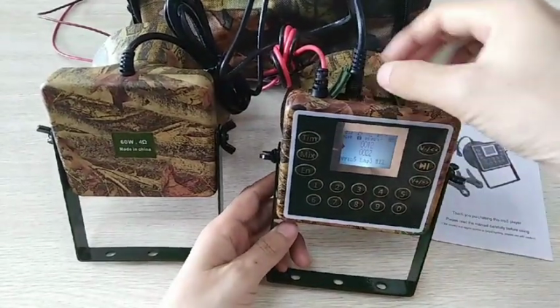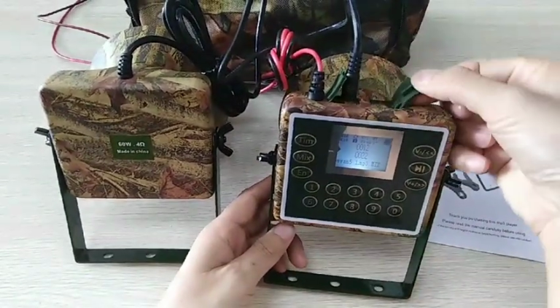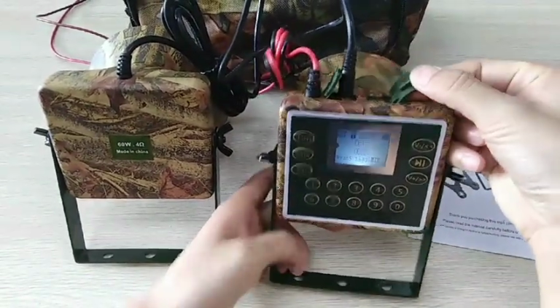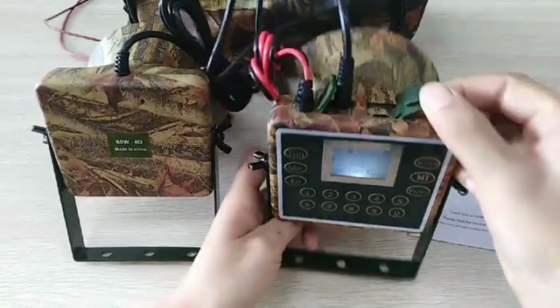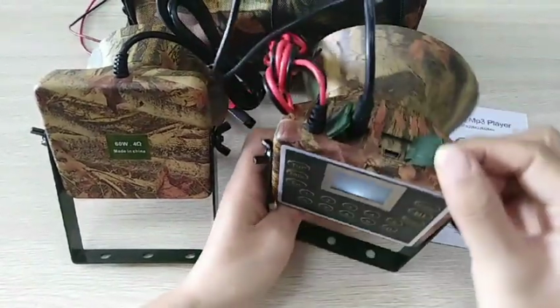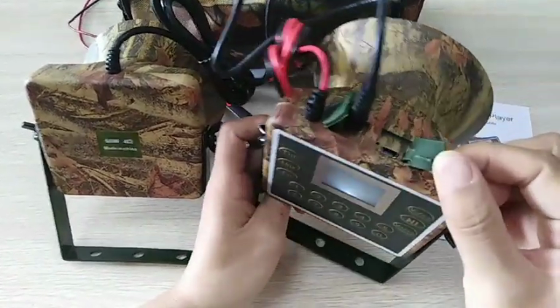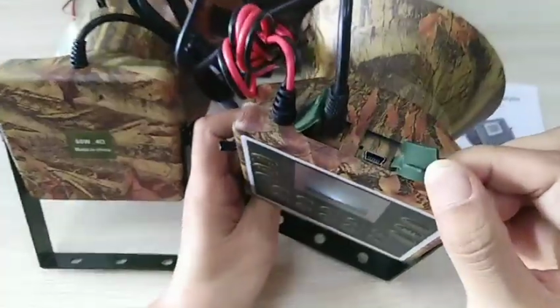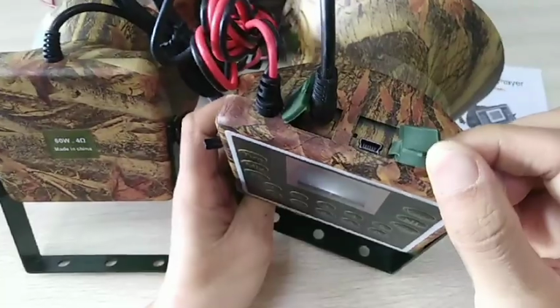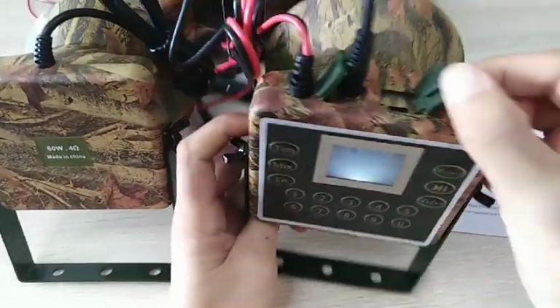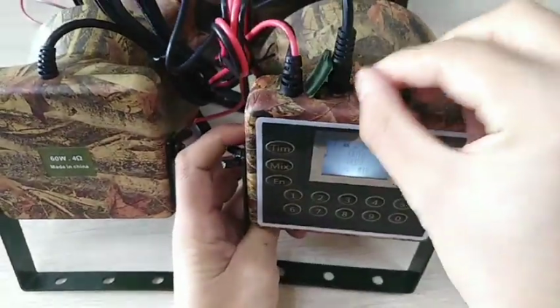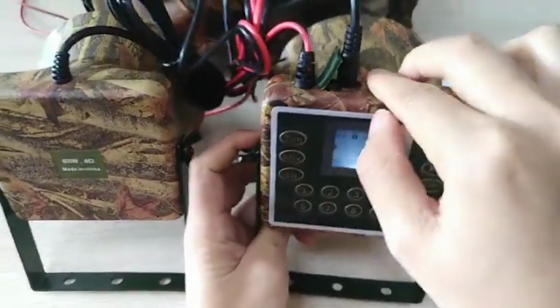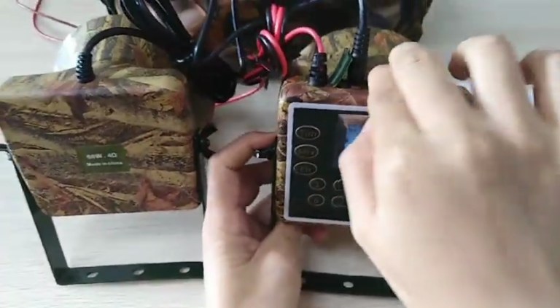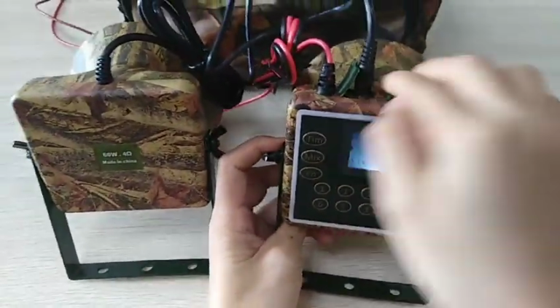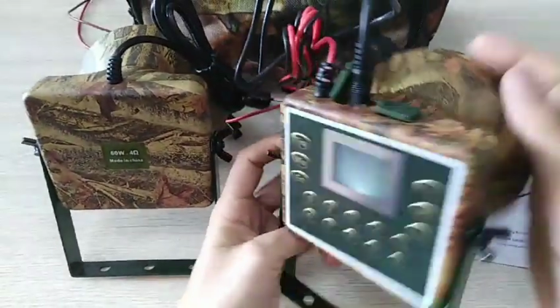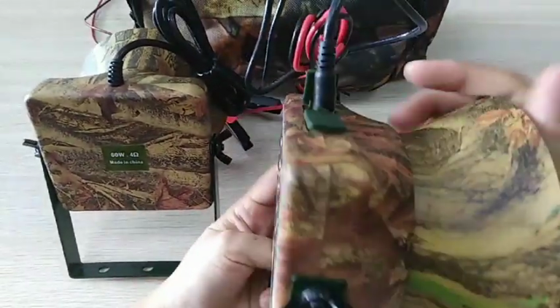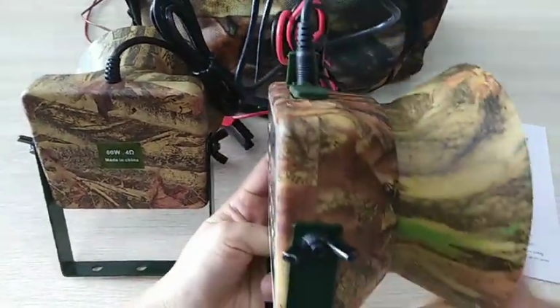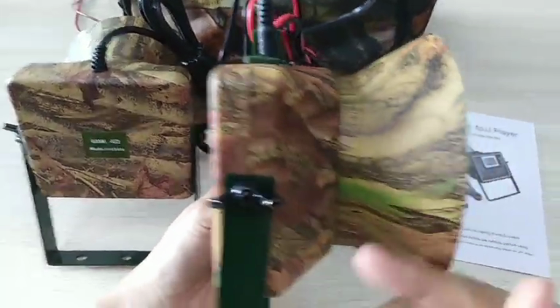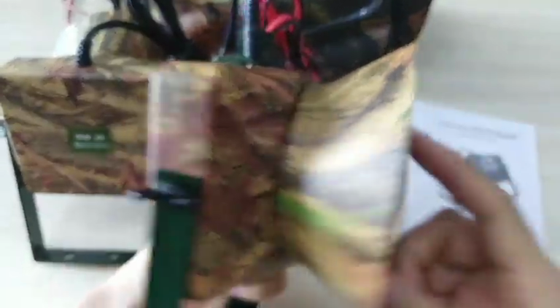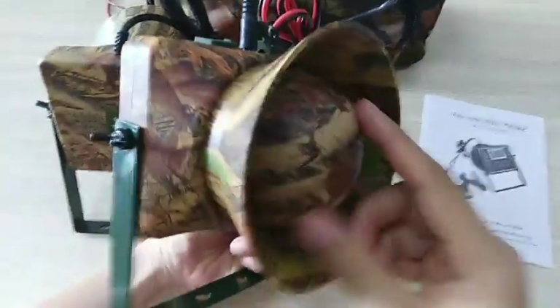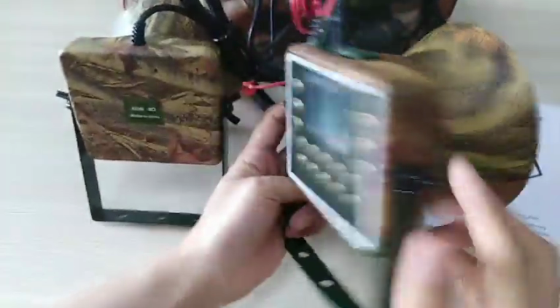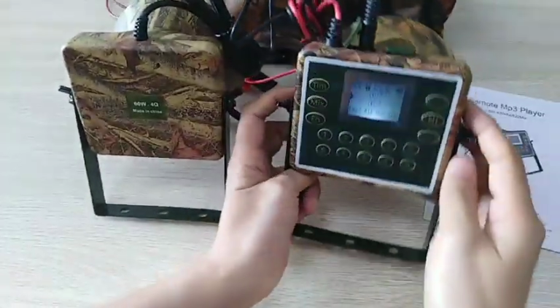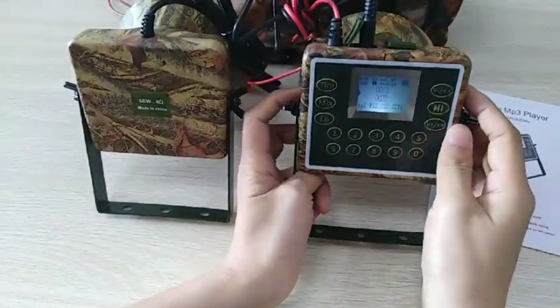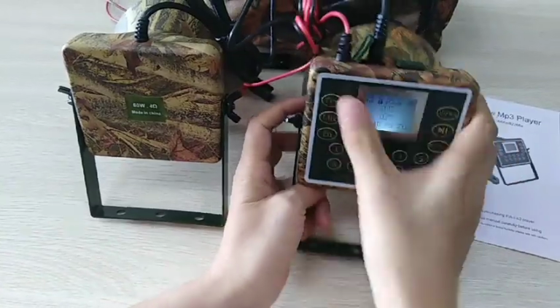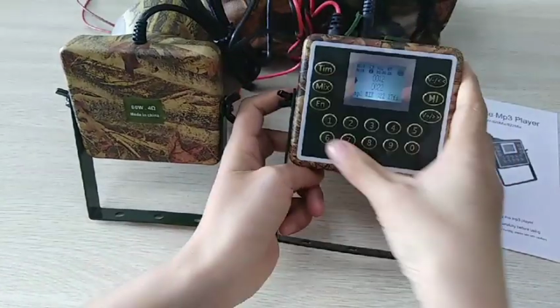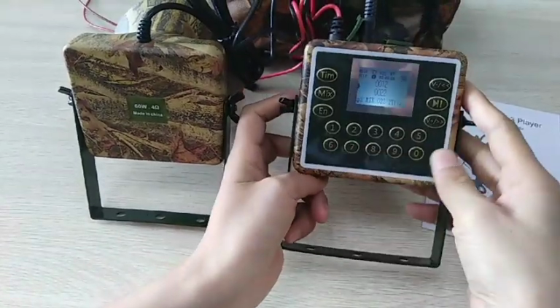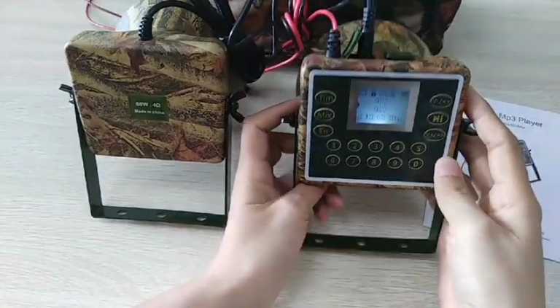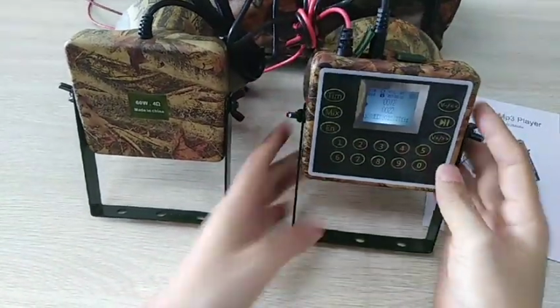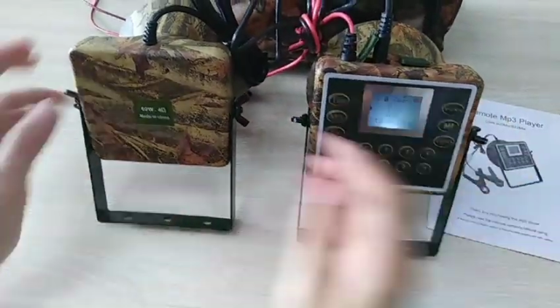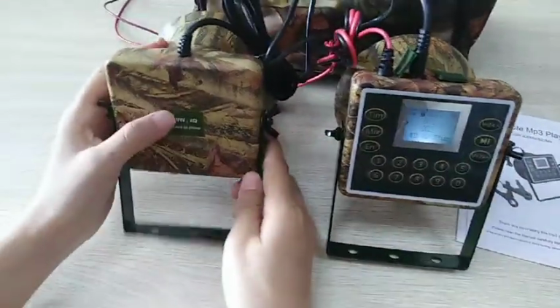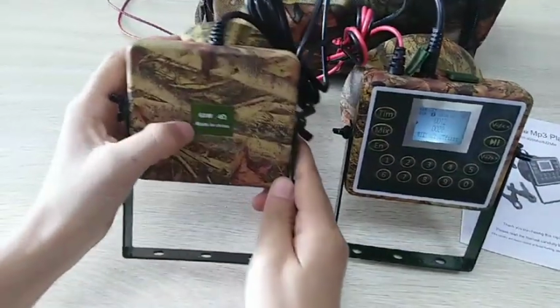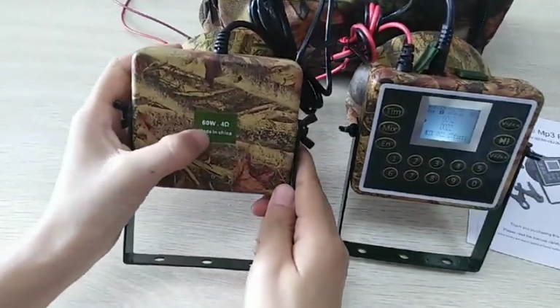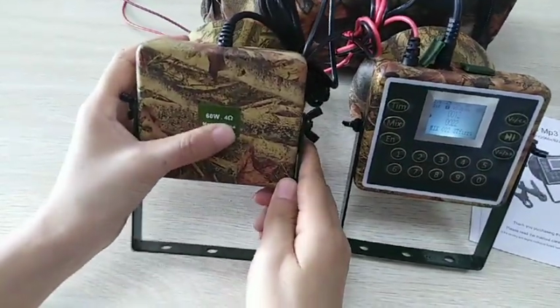See the silicone cover USB jack like this. And the shape like this. The keypad — it is 60 words.